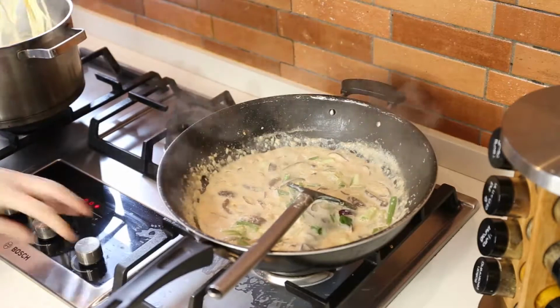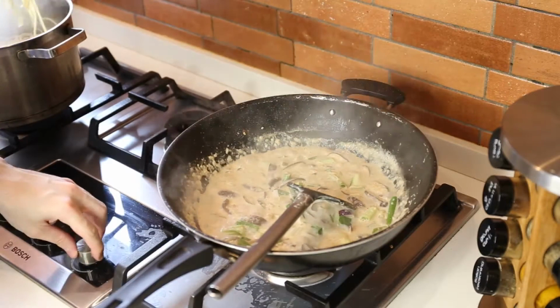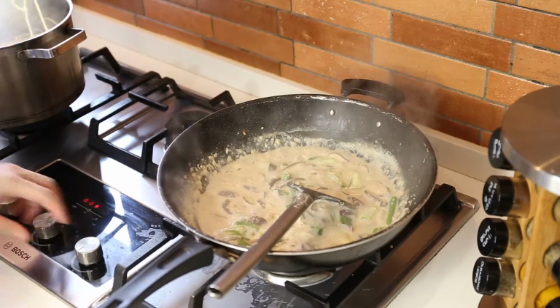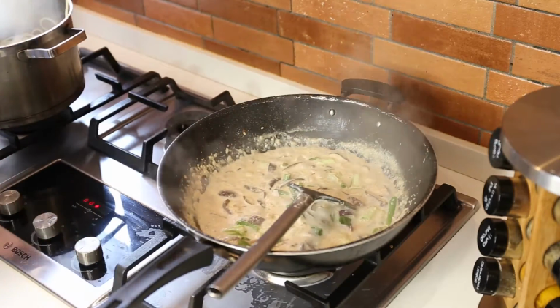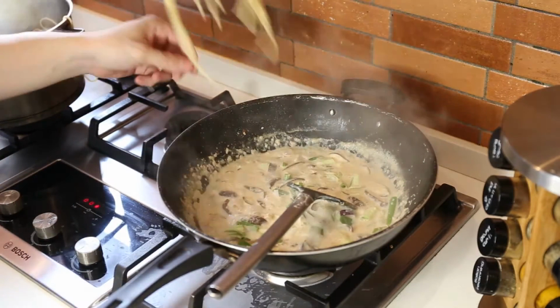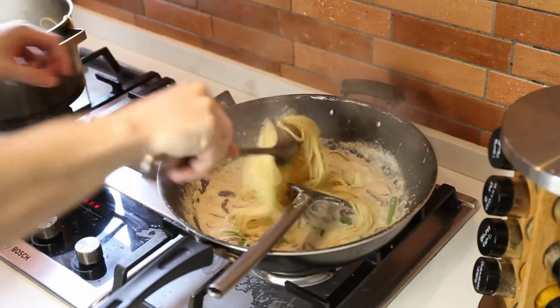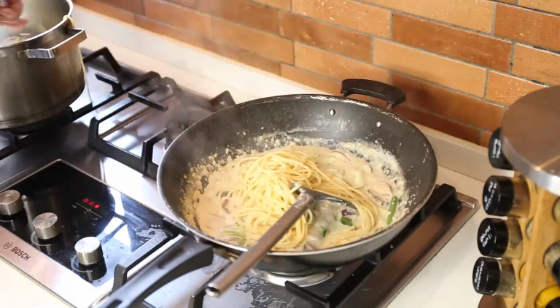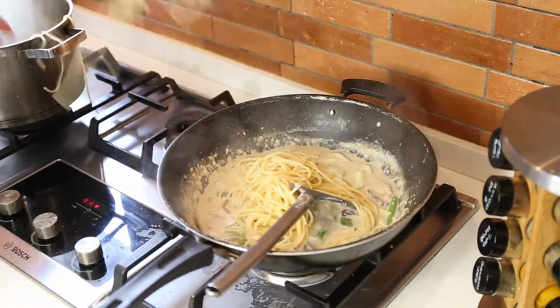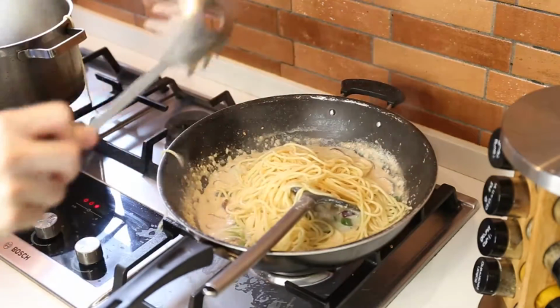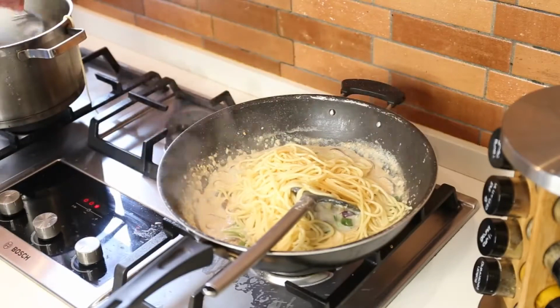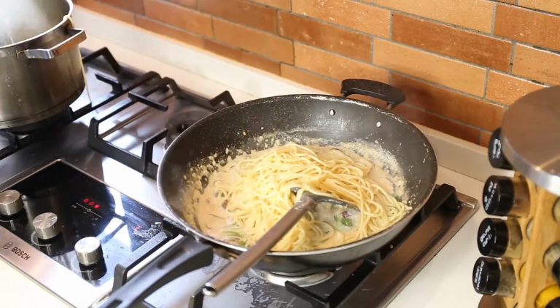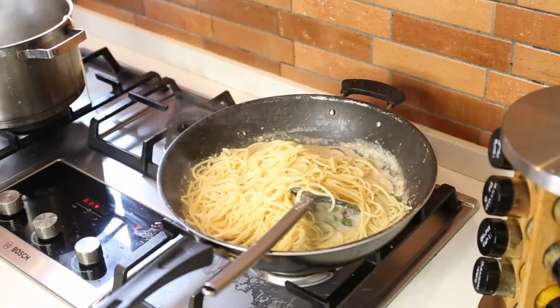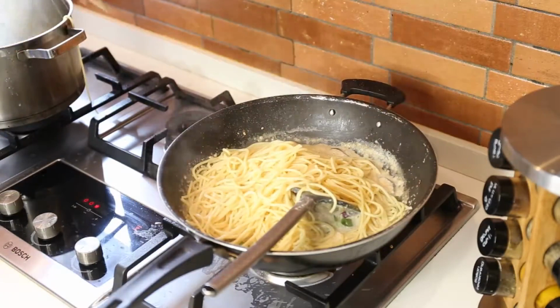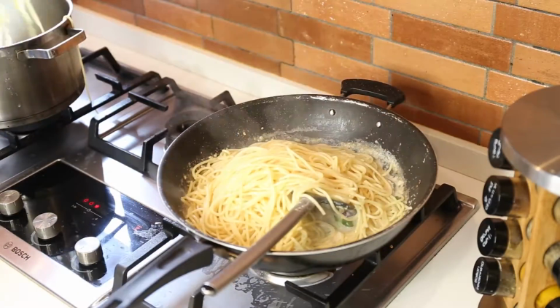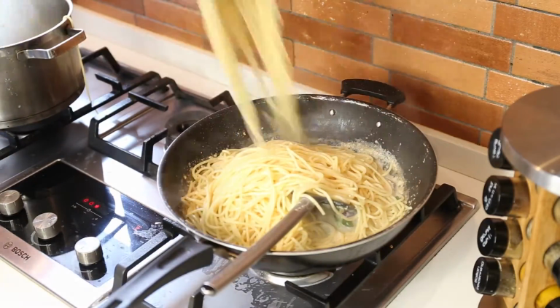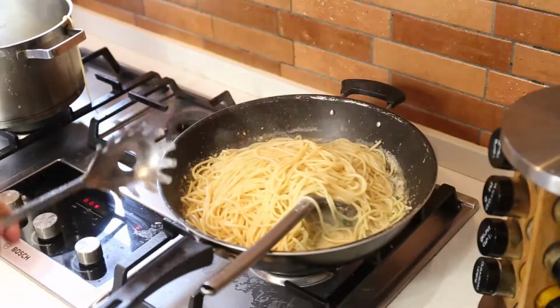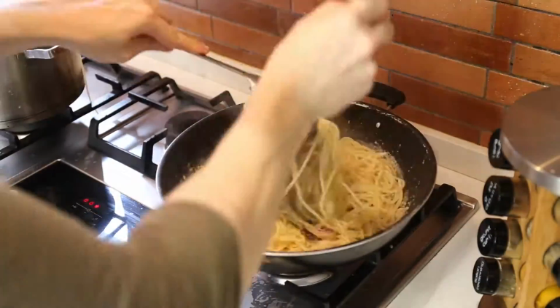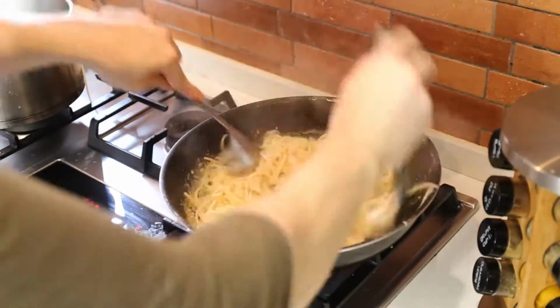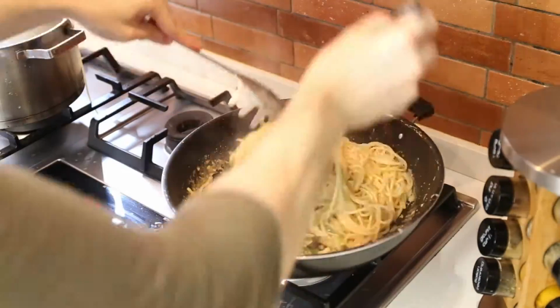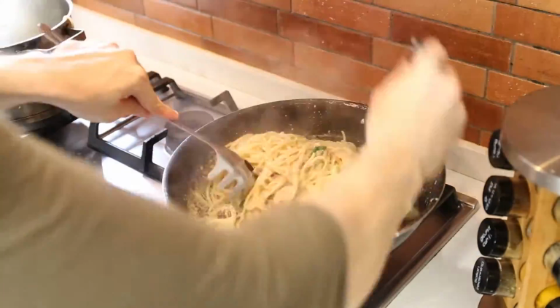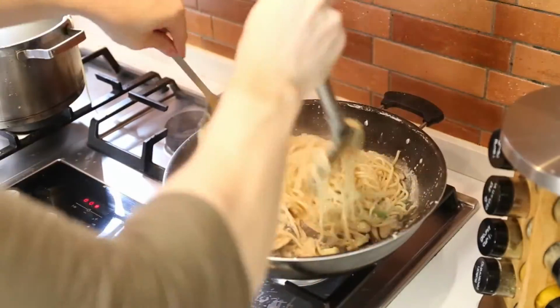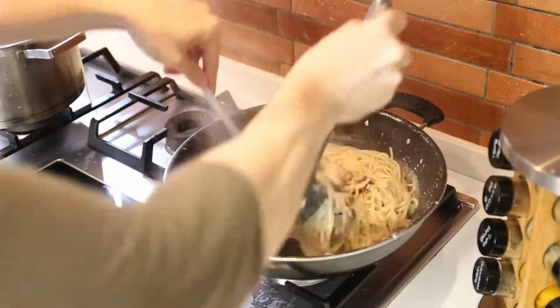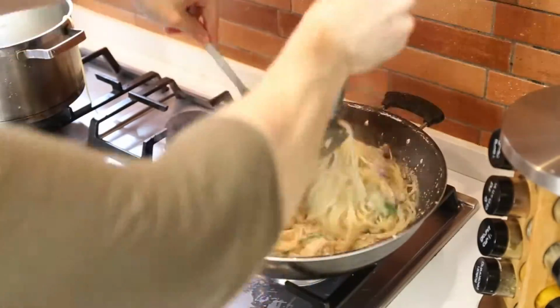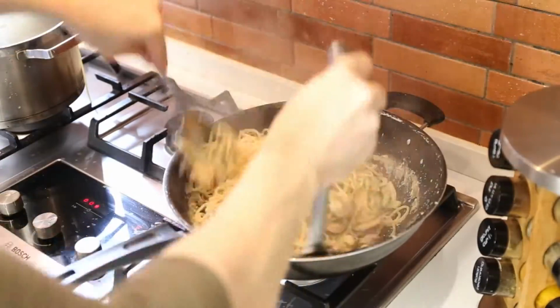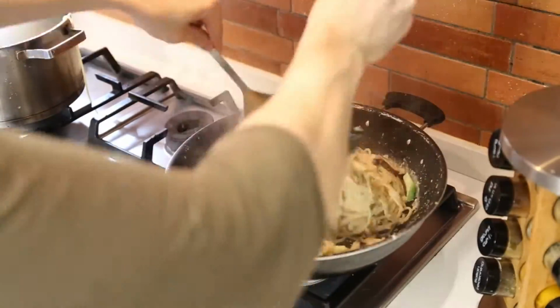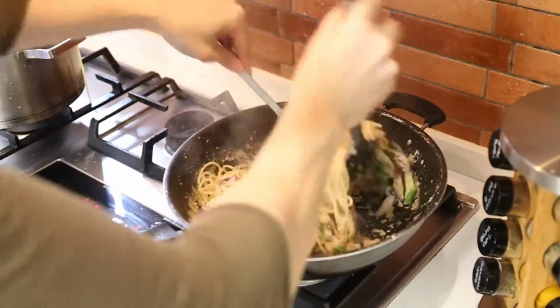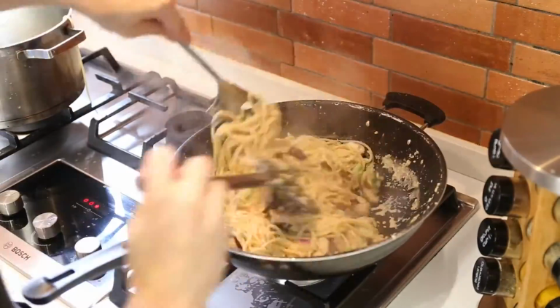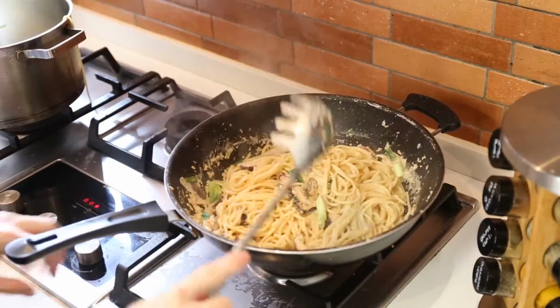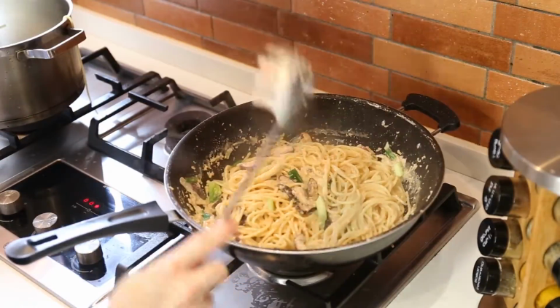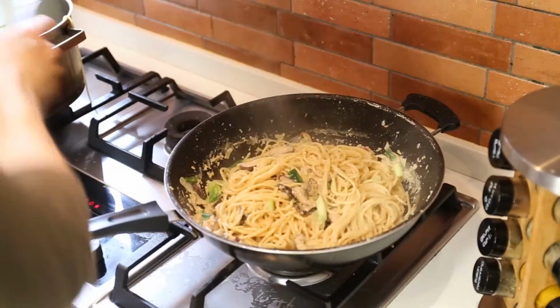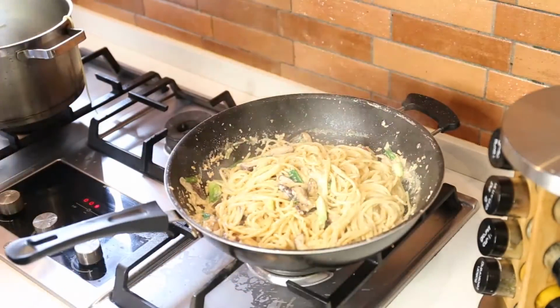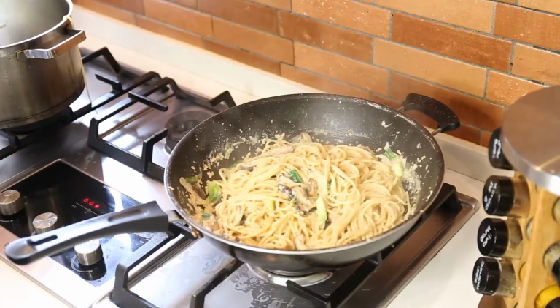Lastly for the cream sauce, add in your spring onions — if you don't like them you don't have to put them in, so it's optional. The last step is adding the spaghetti, coating it all well and nicely, and it's done.